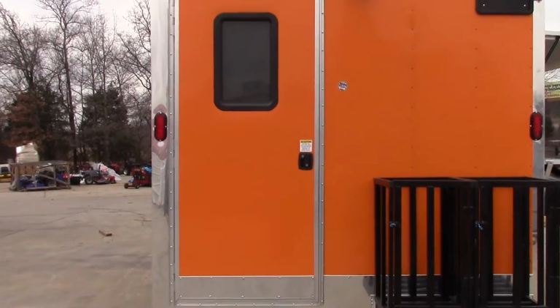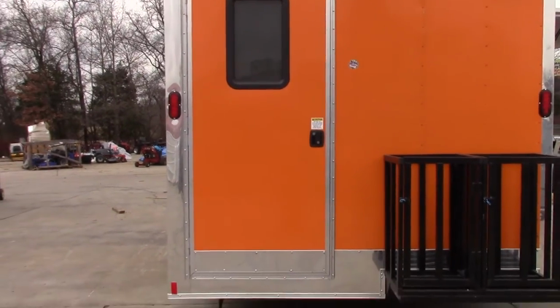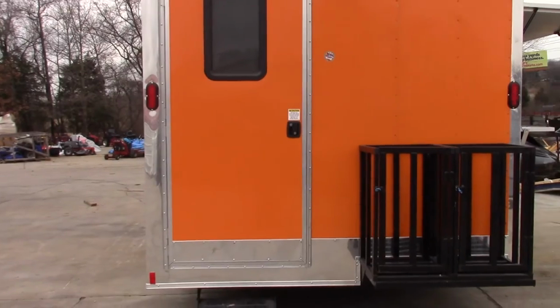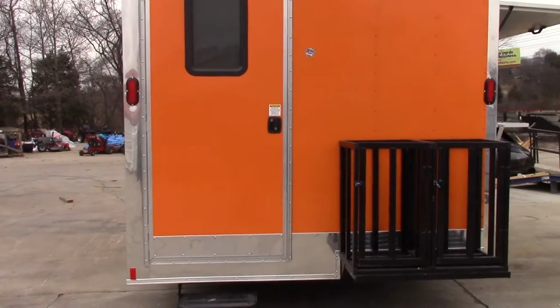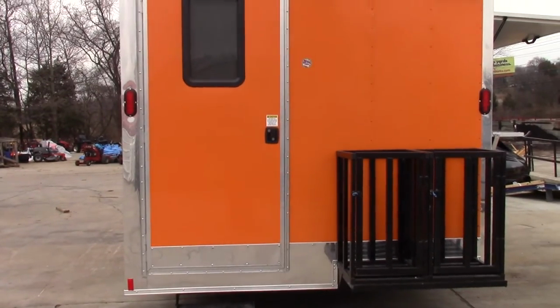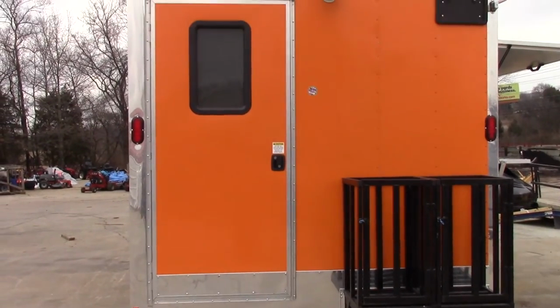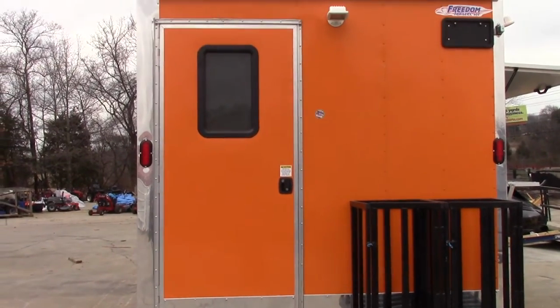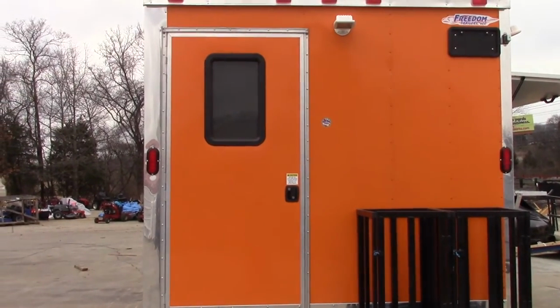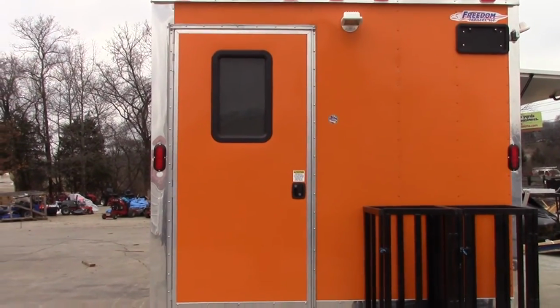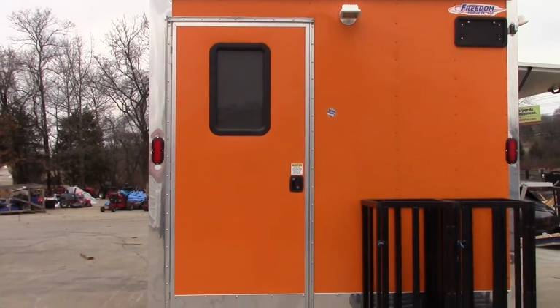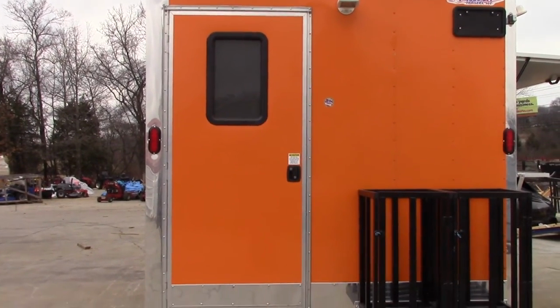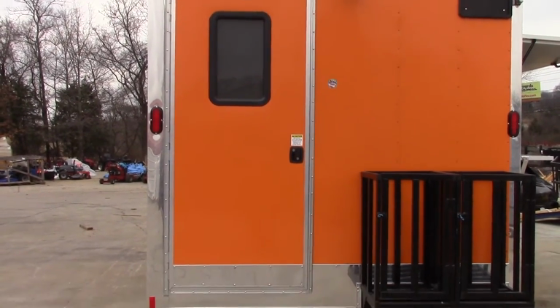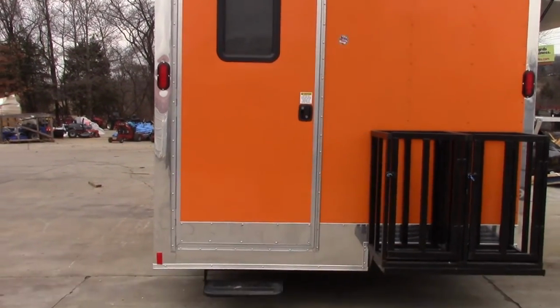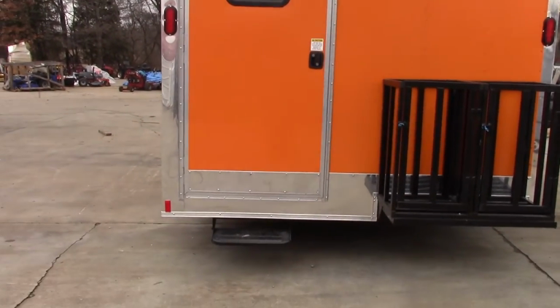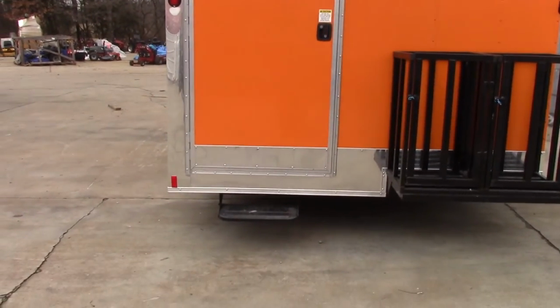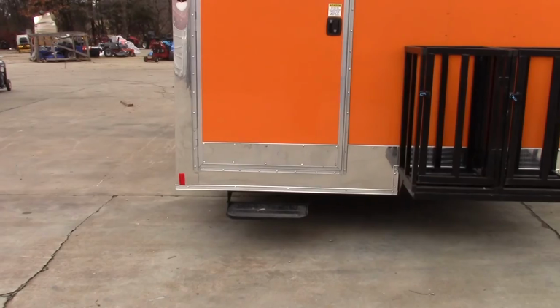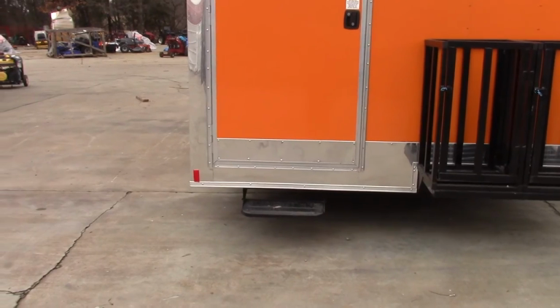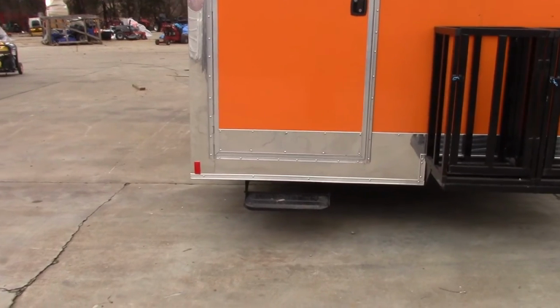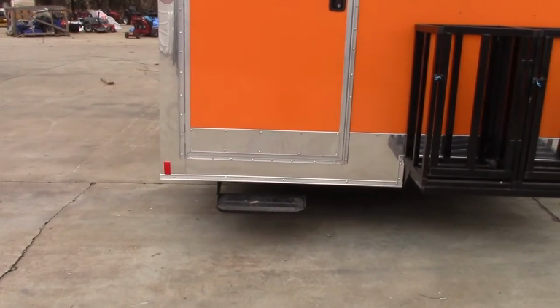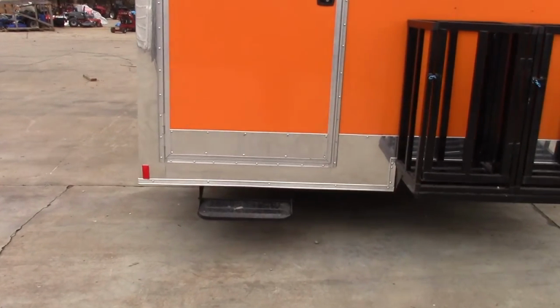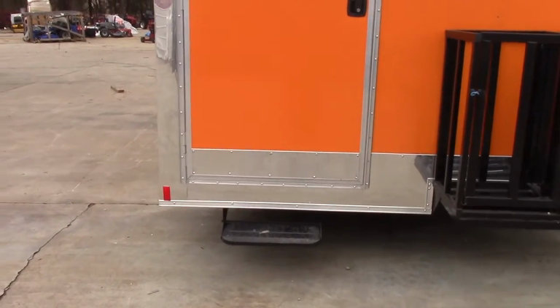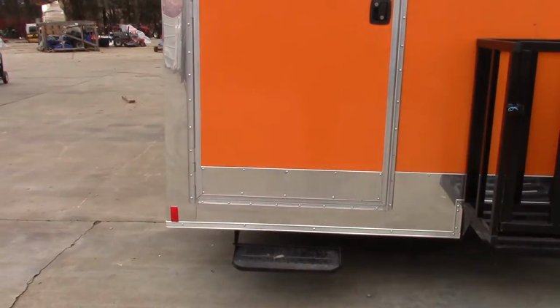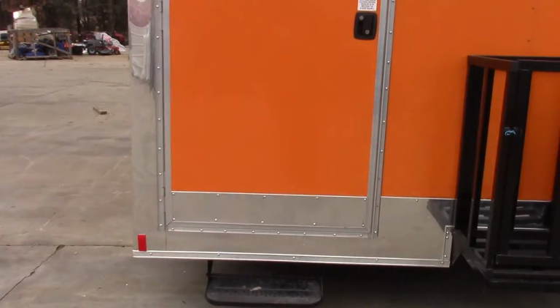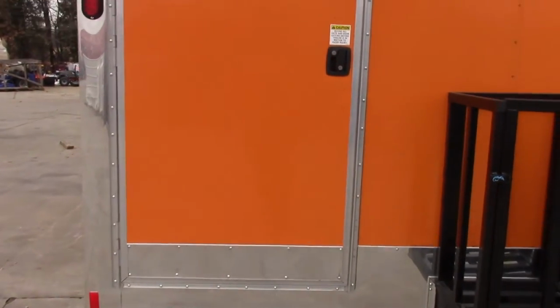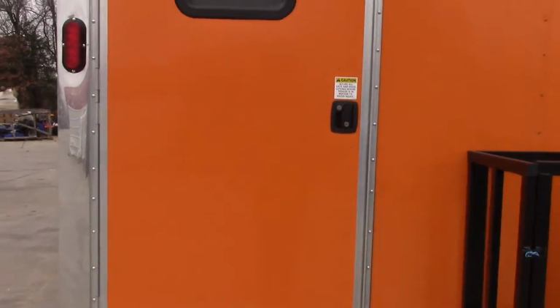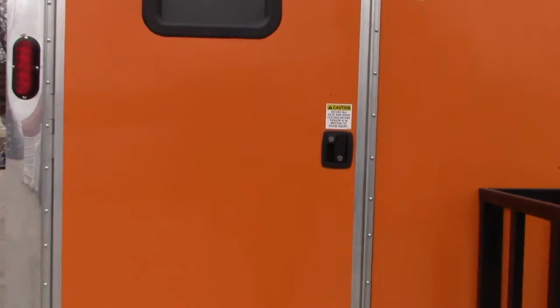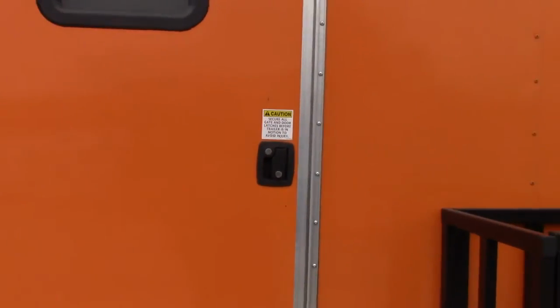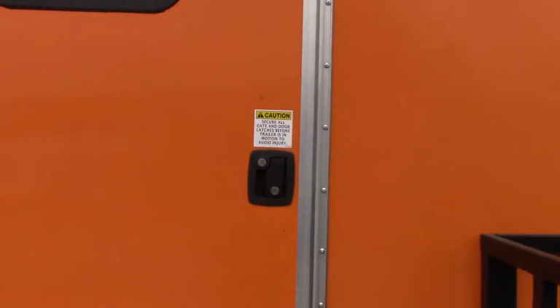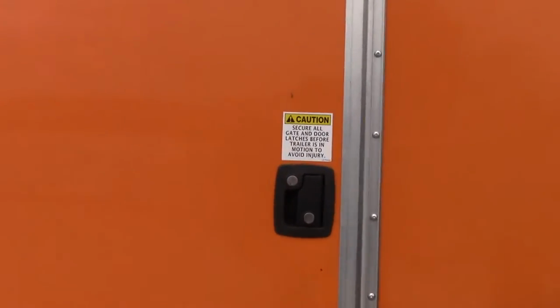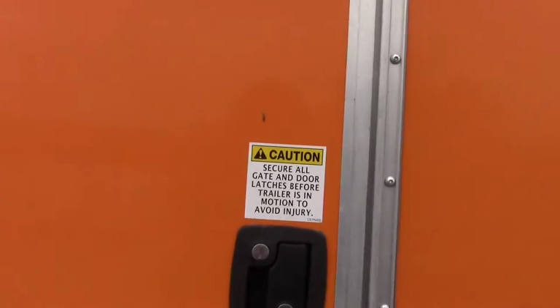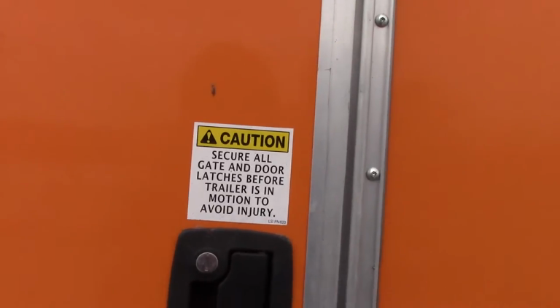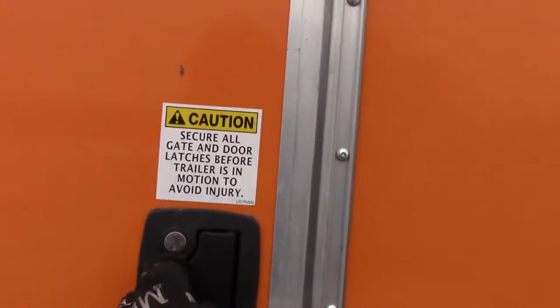At the rear there is also a 36 inch RV style access door with a fold-out step. The door also has a screen door on the inside.